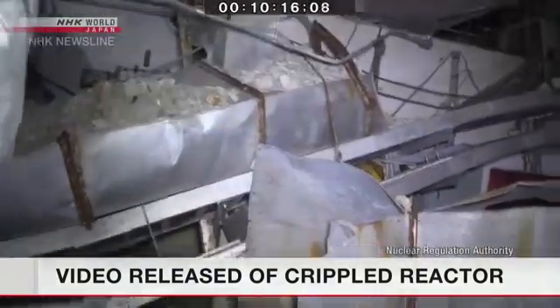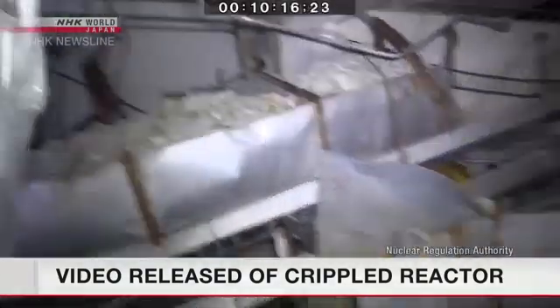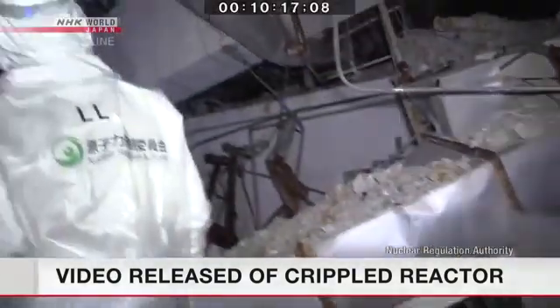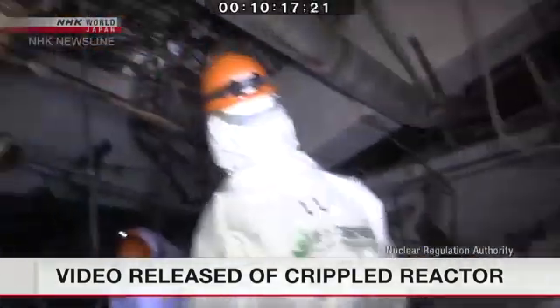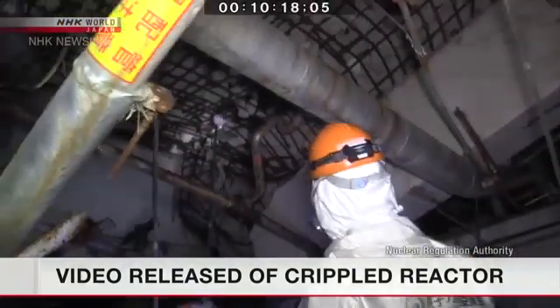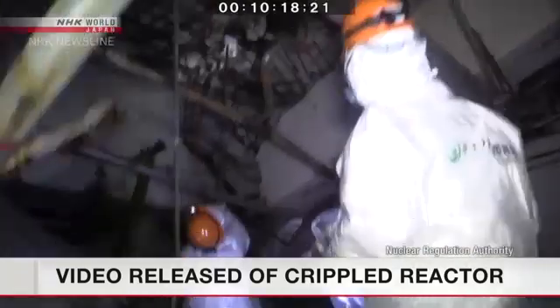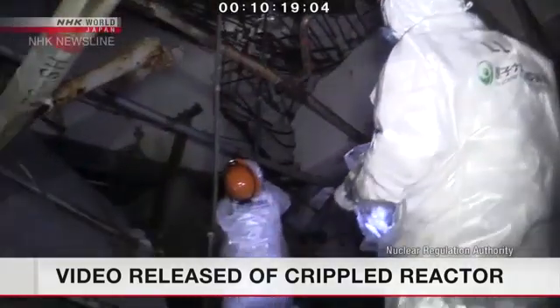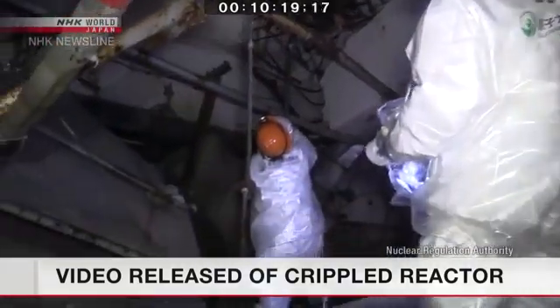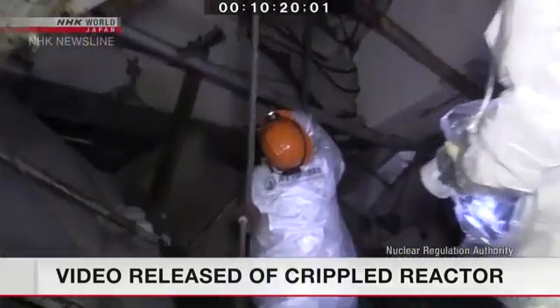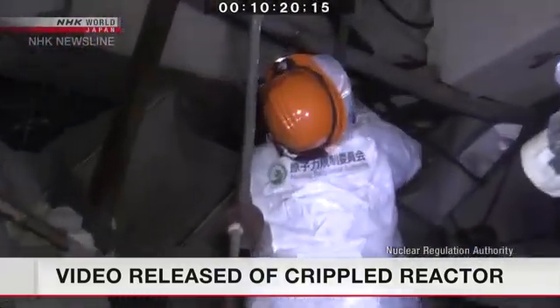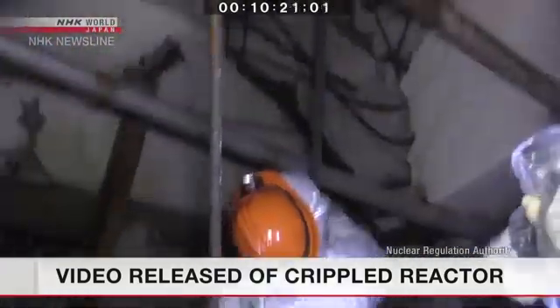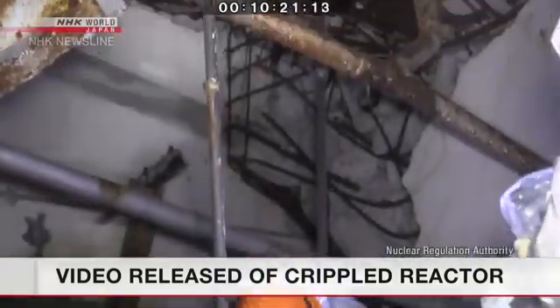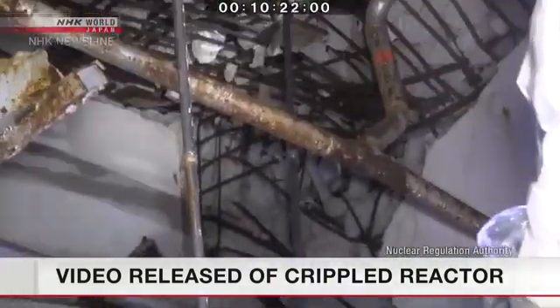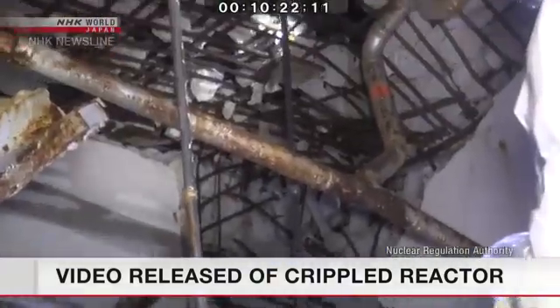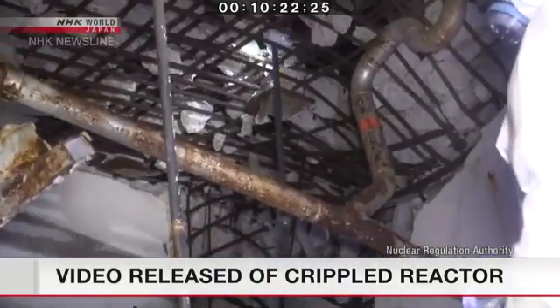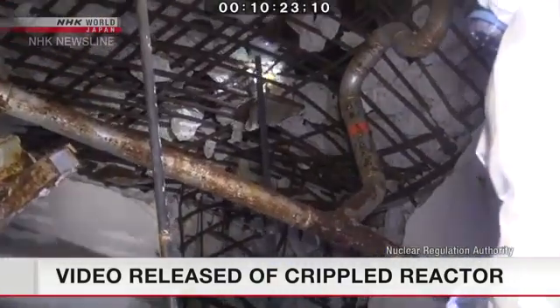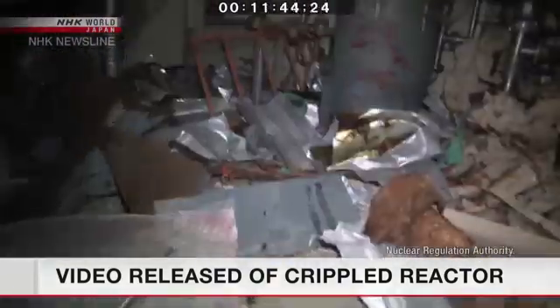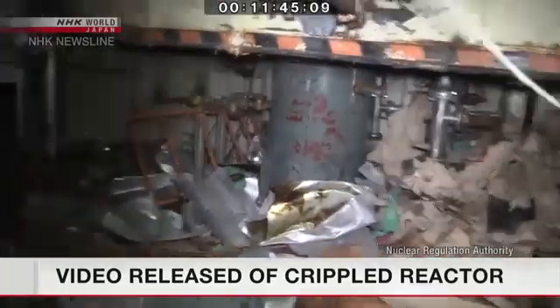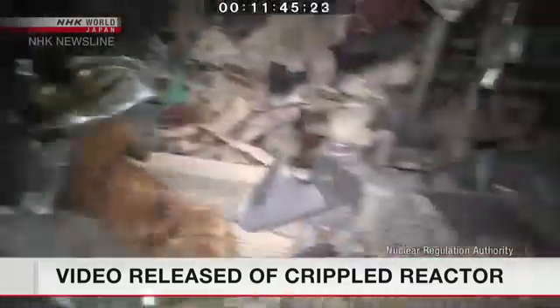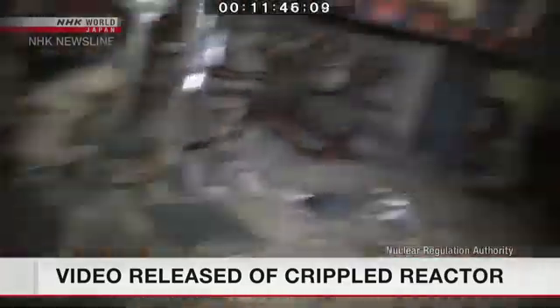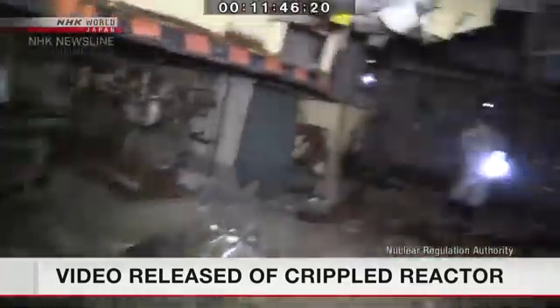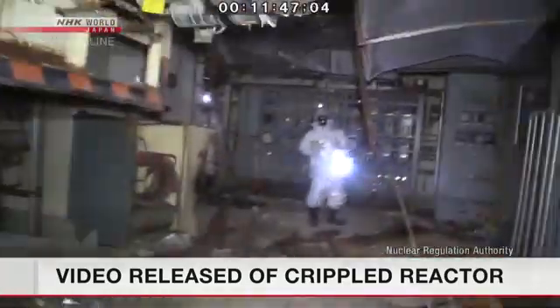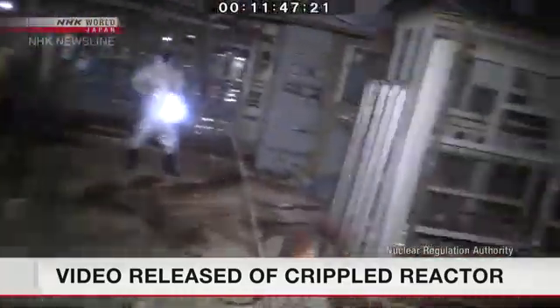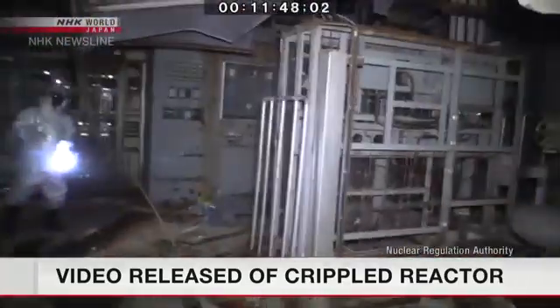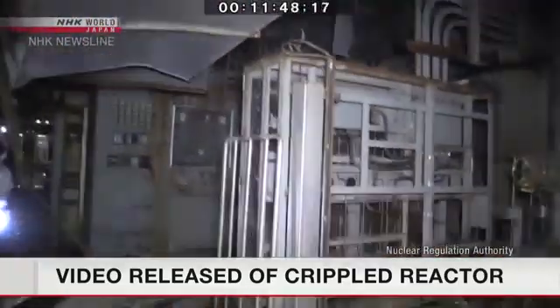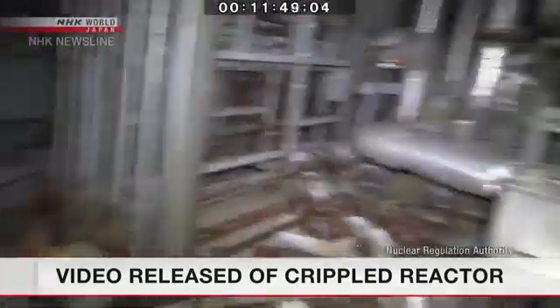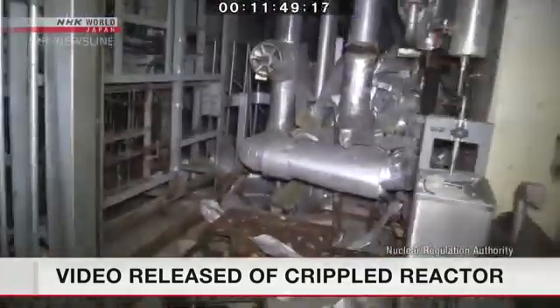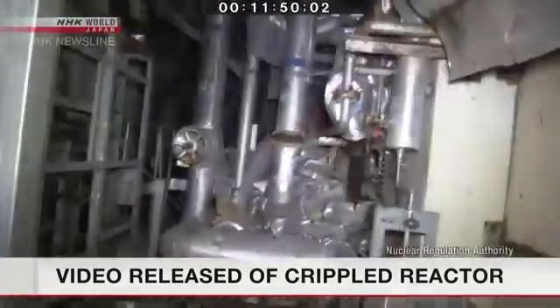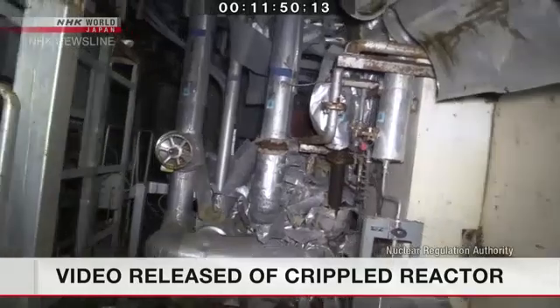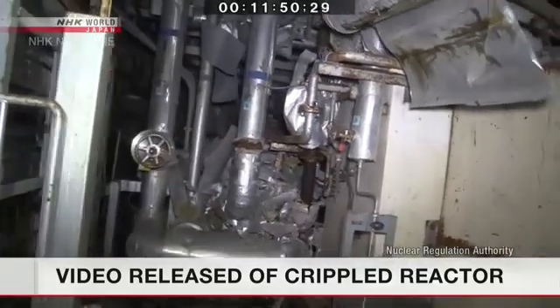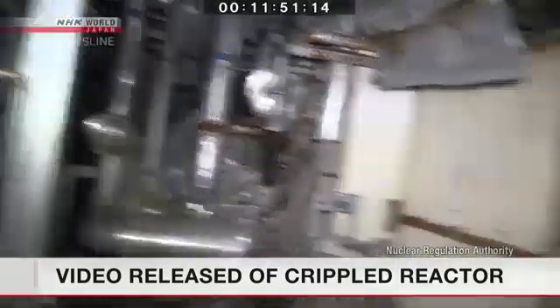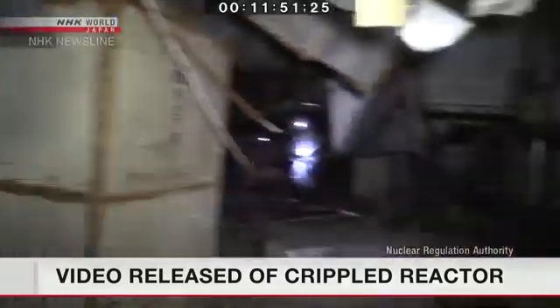One section of the second floor registered a level of 150 millisieverts per hour. The panel says more decontamination work is needed to scrap the reactor. It plans to continue its investigation and compile a report as early as next year.